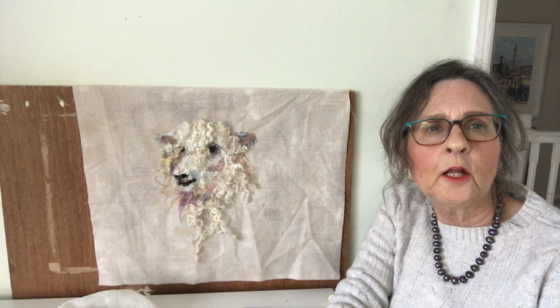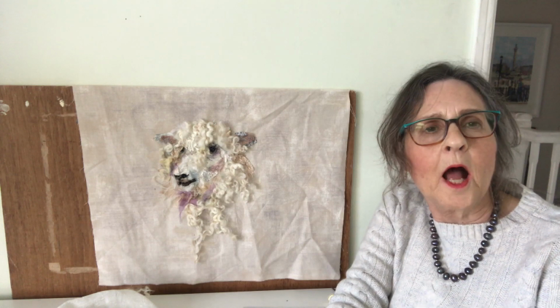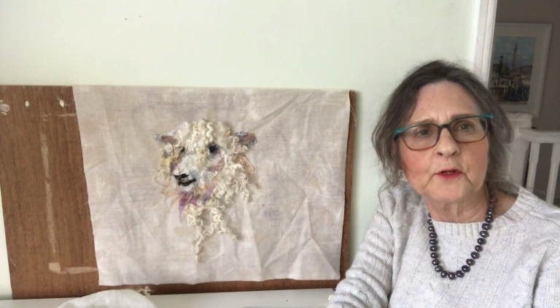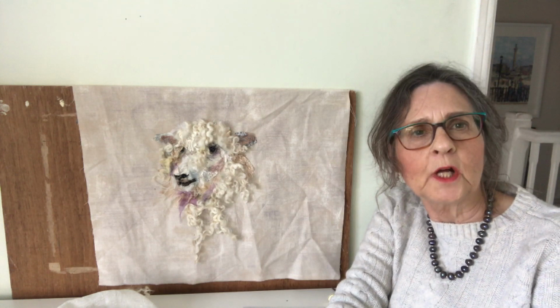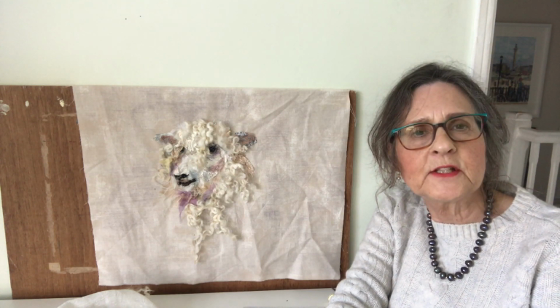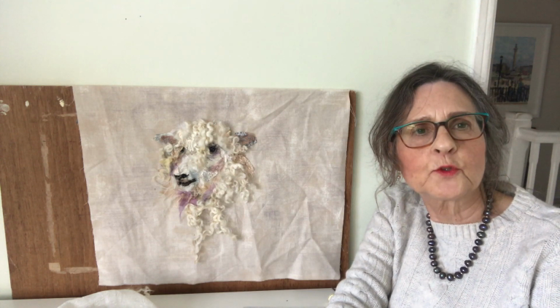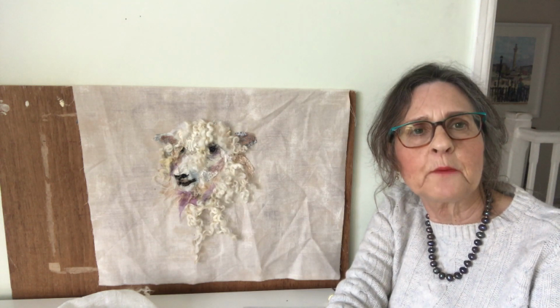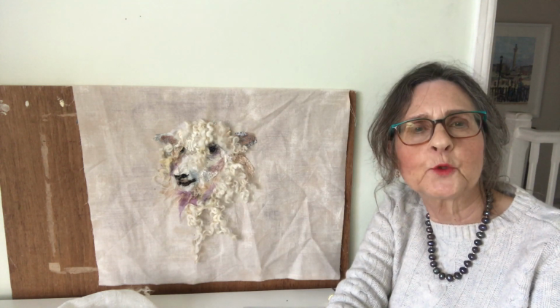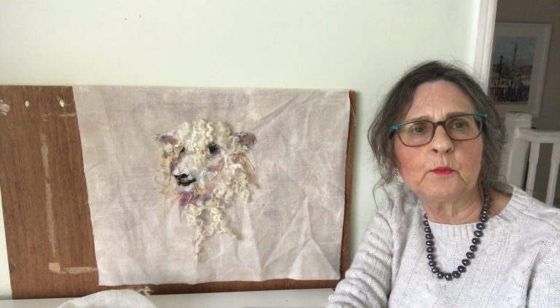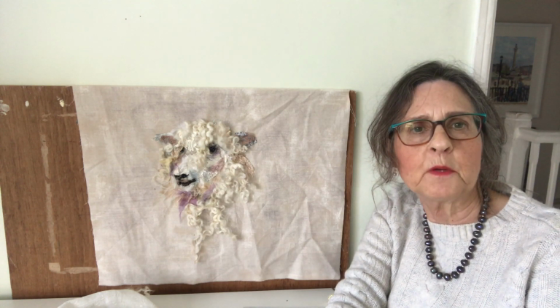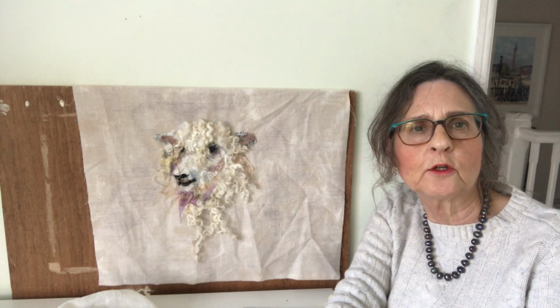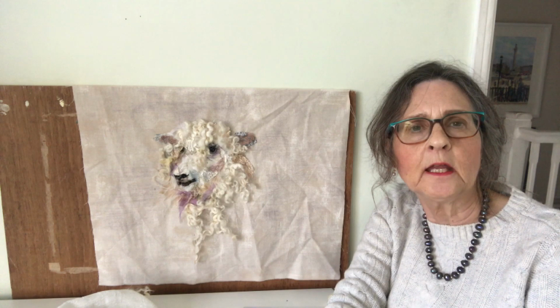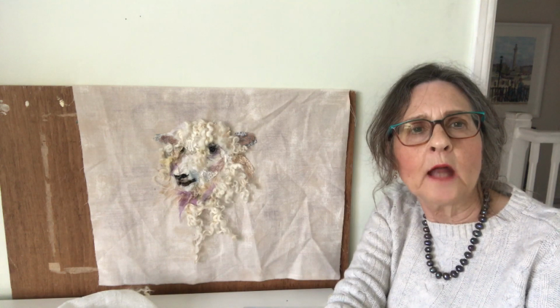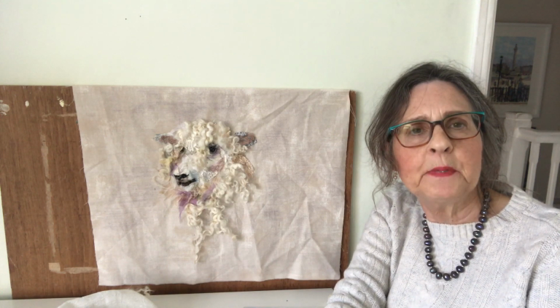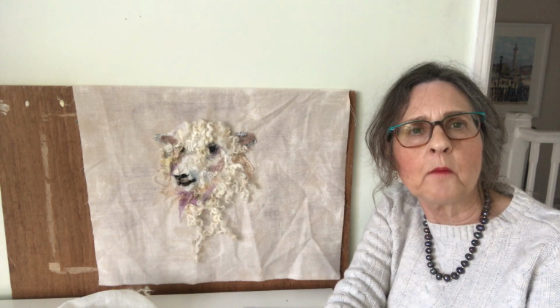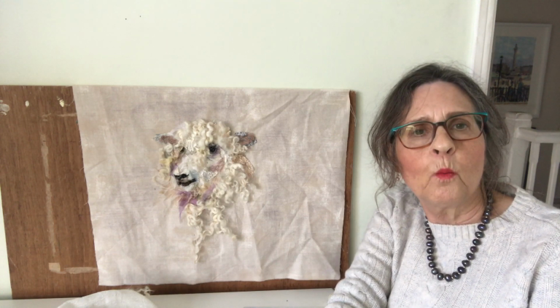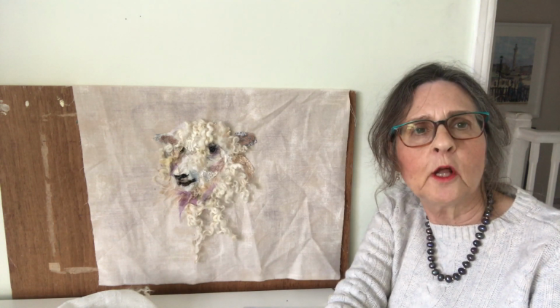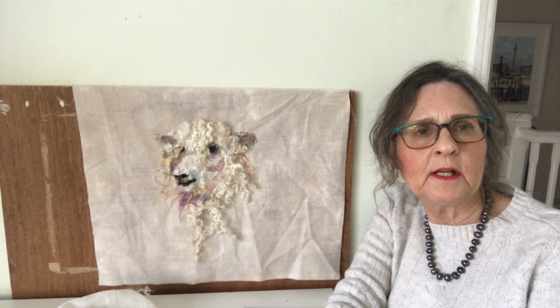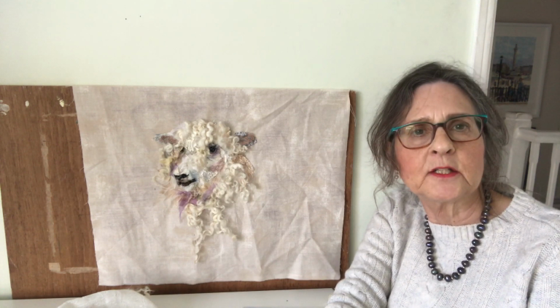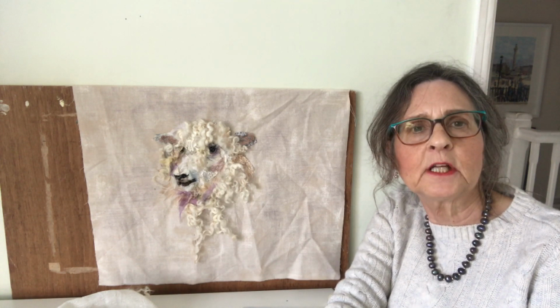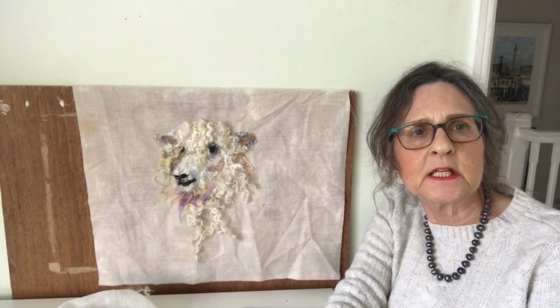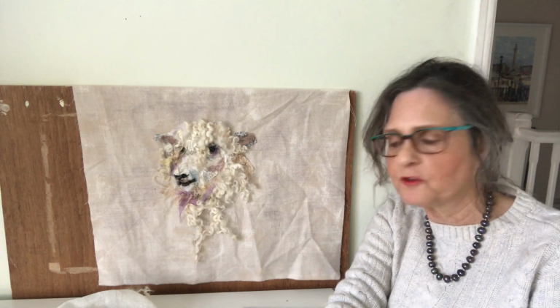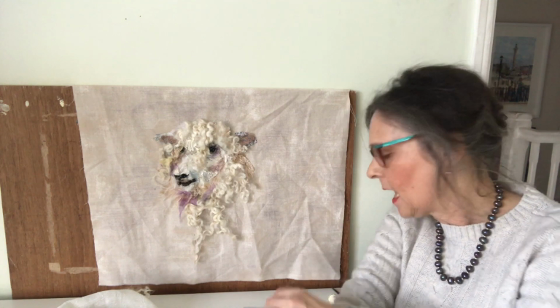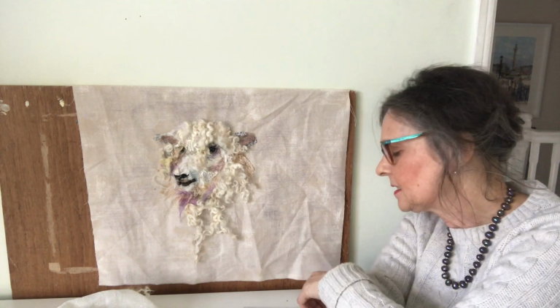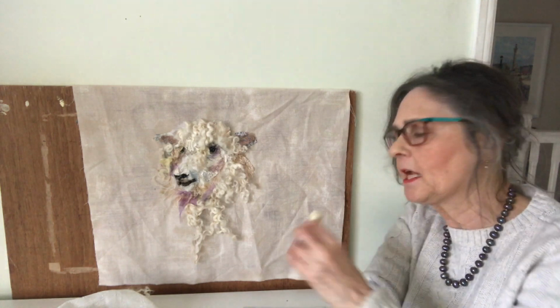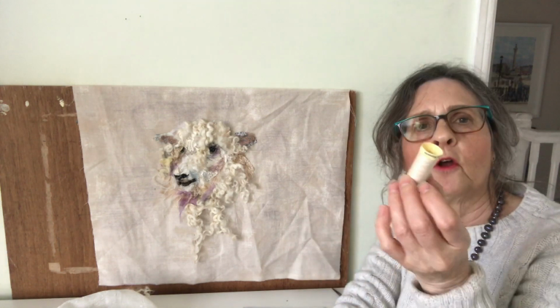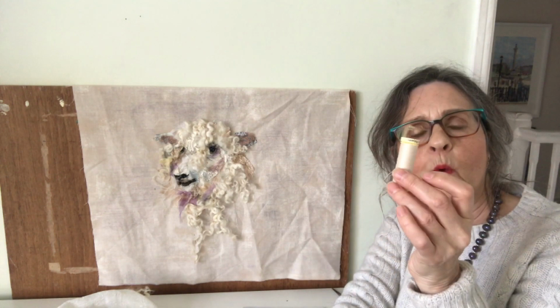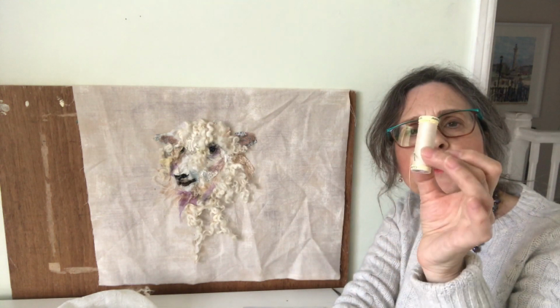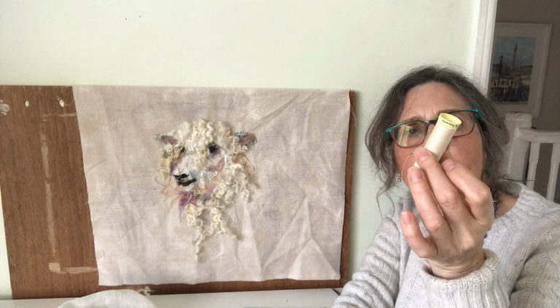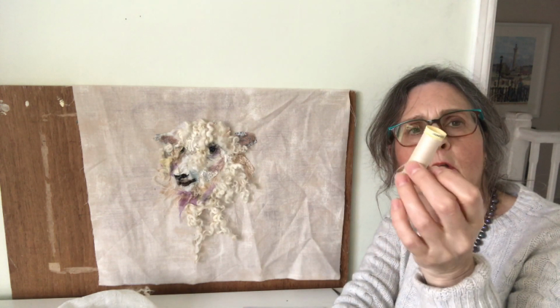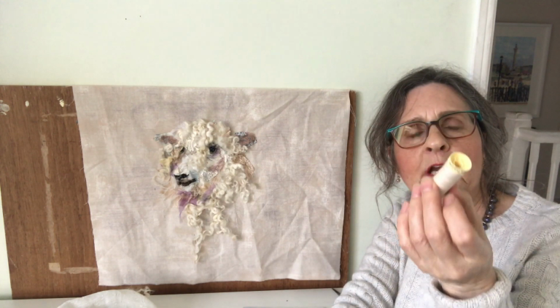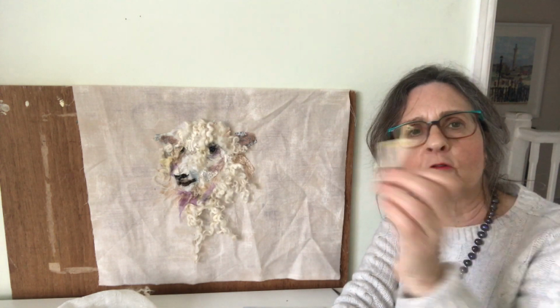Hello, I'm Barbara Shaw and this is Cotswold Sheep number 20, which I've been working on today. It's built up with lots of layers of little pieces which have been hand-stitched together with this pale creamy thread.